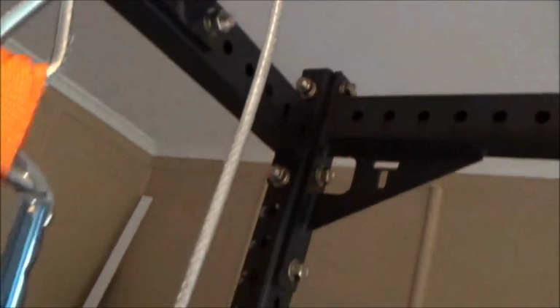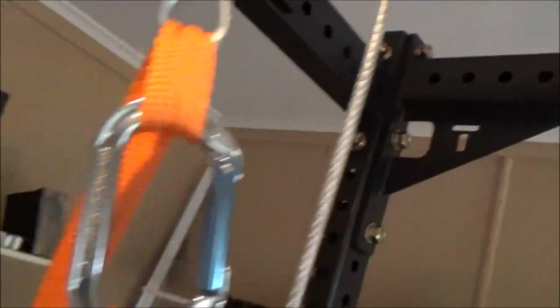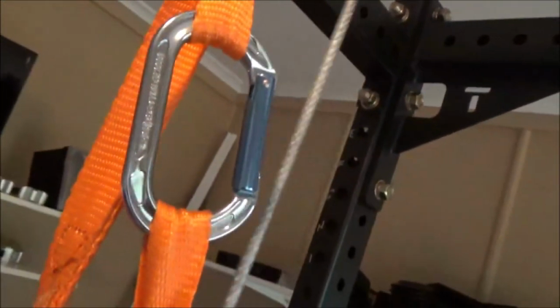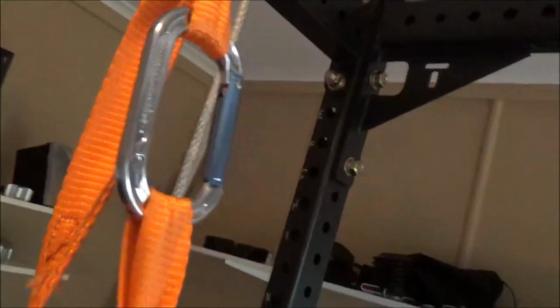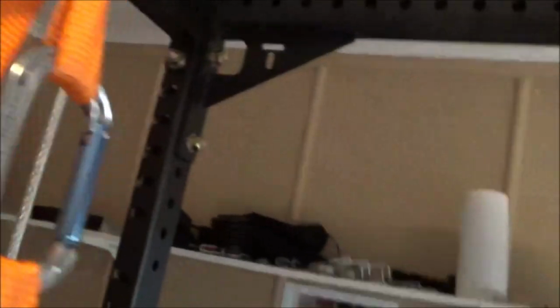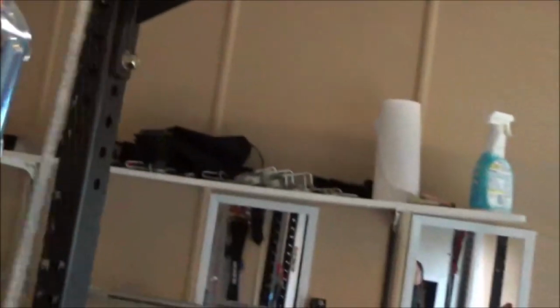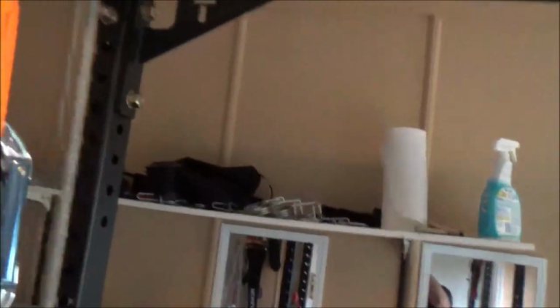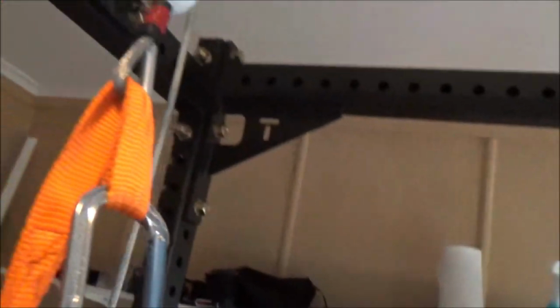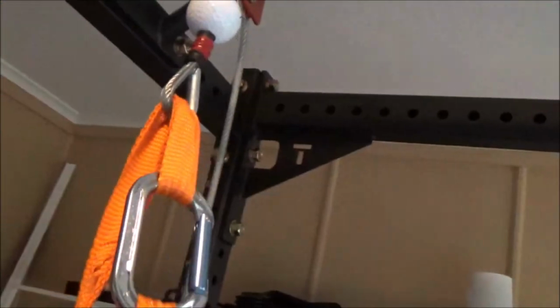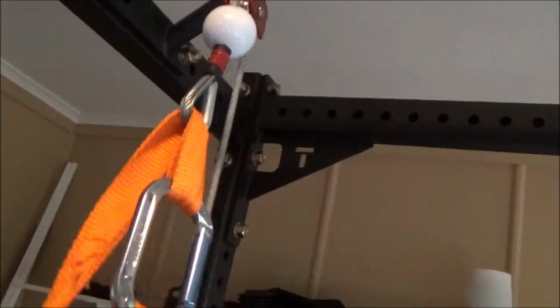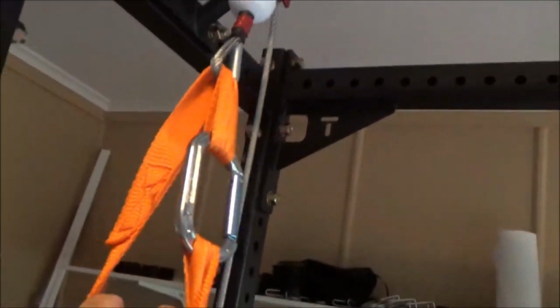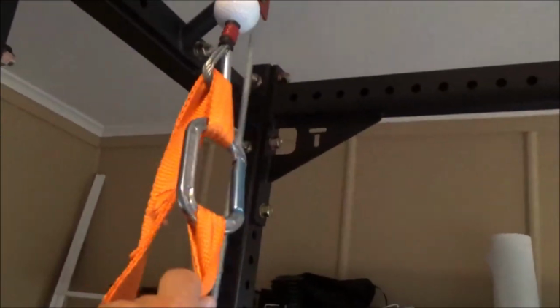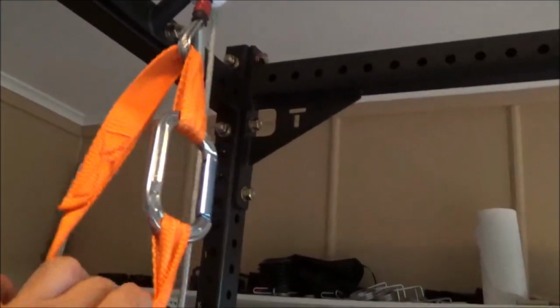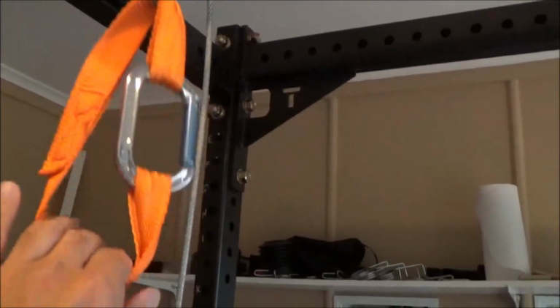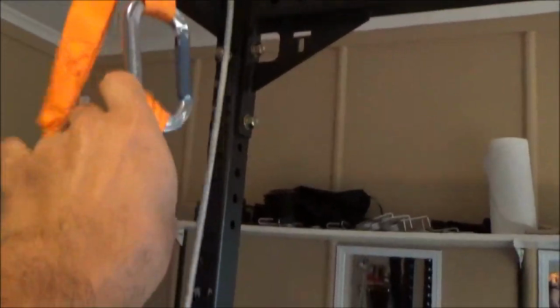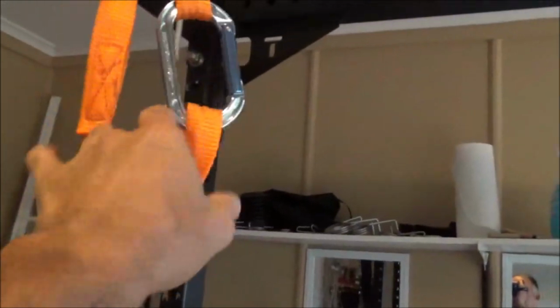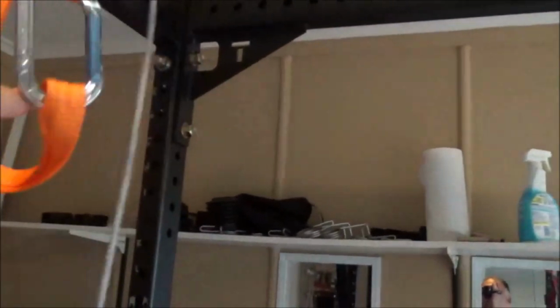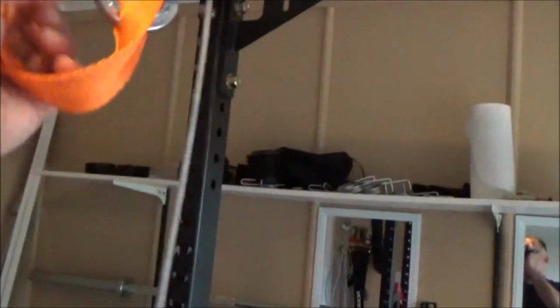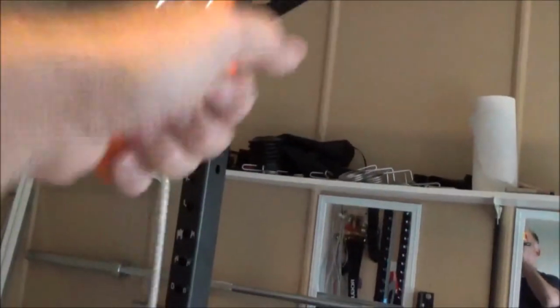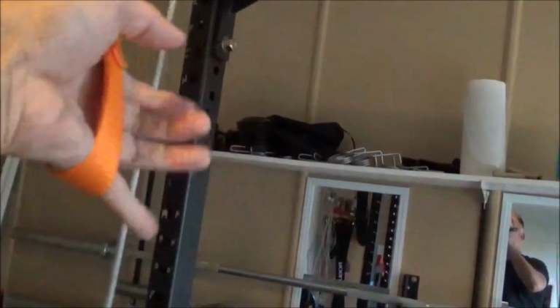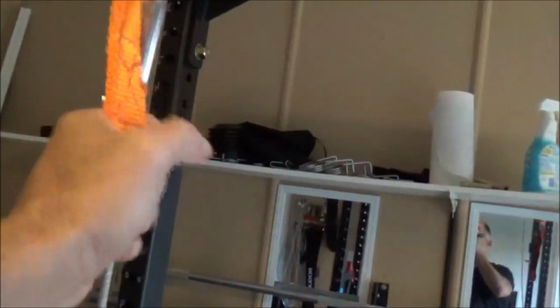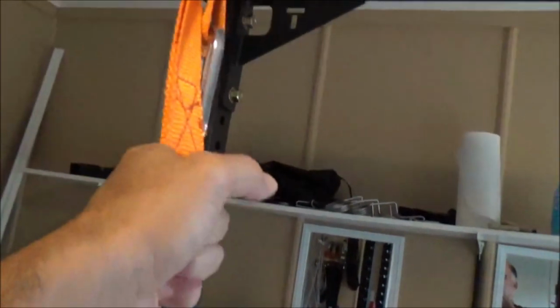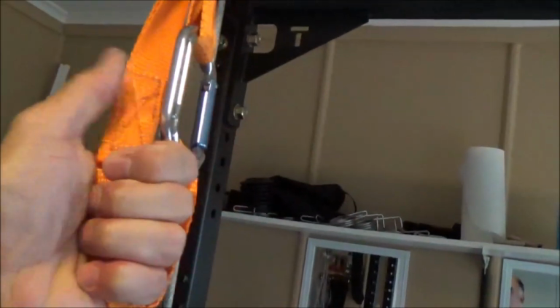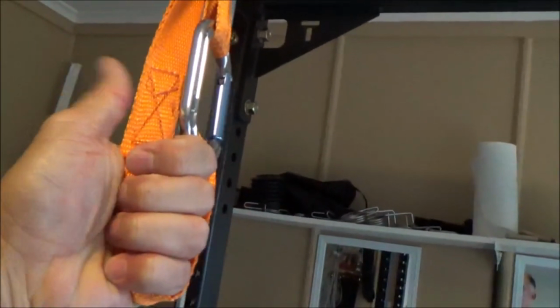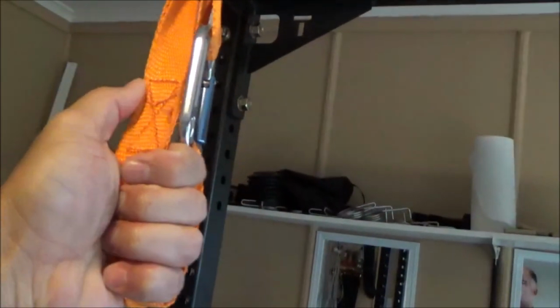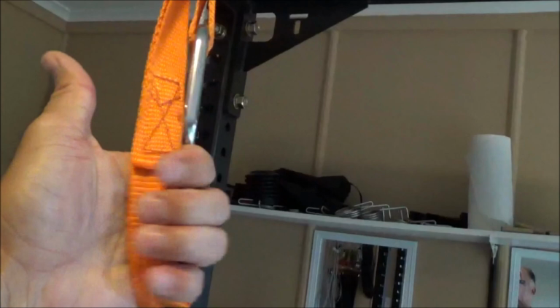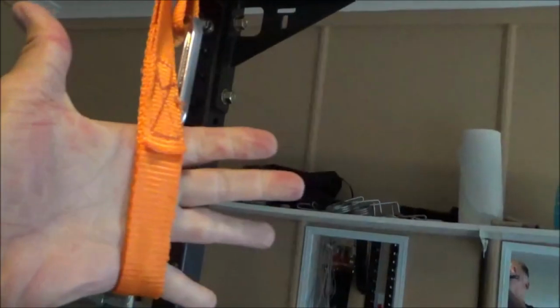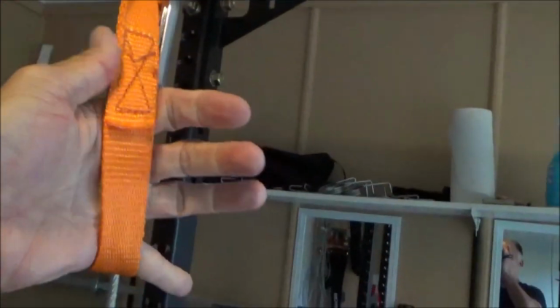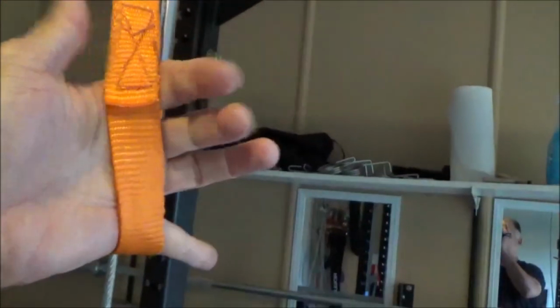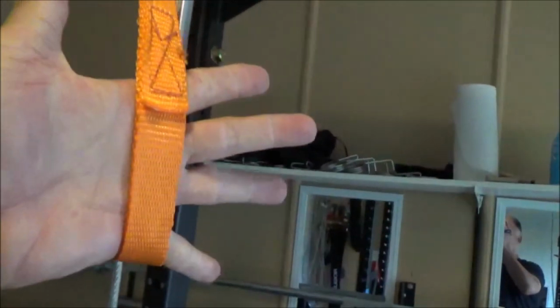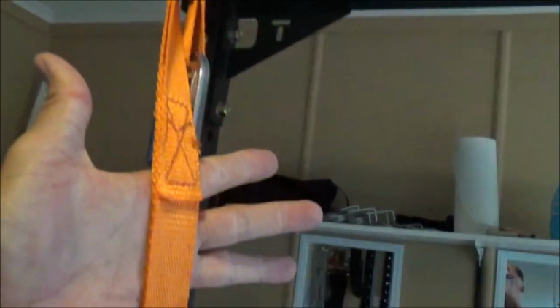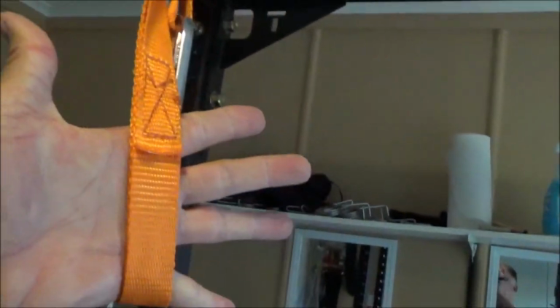Down here I've got a strap that's wrapped around the end of this cable, and I tried to make the strap relatively short. On the new version of the SkiErg, they don't have straps — they've got a kind of elaborate shaped handle. If you want to shop and get that handle, that's fine.